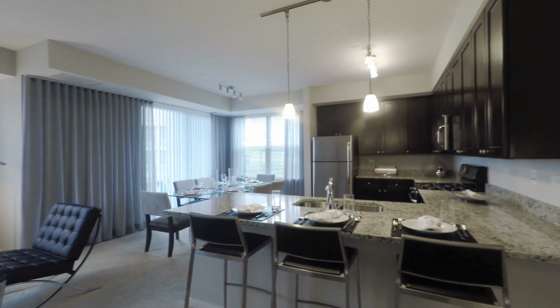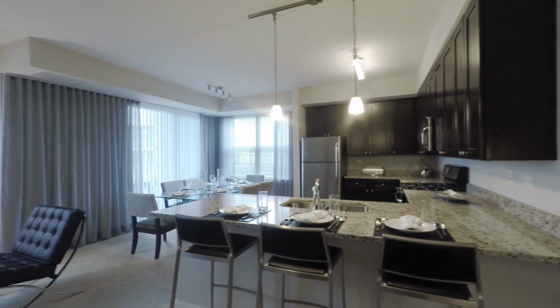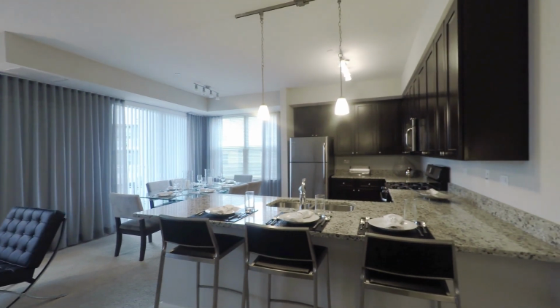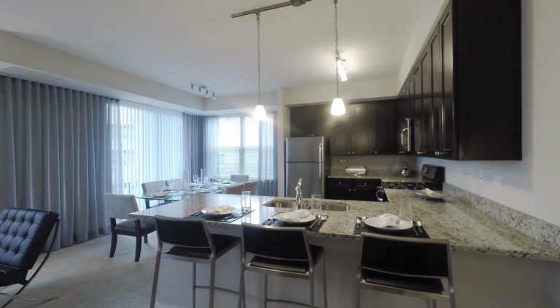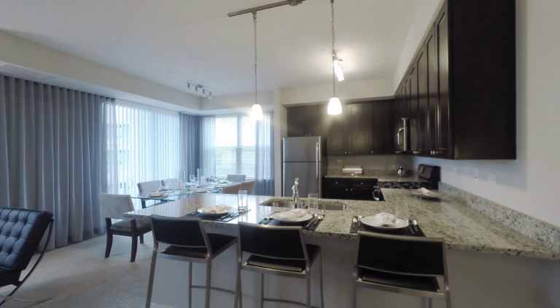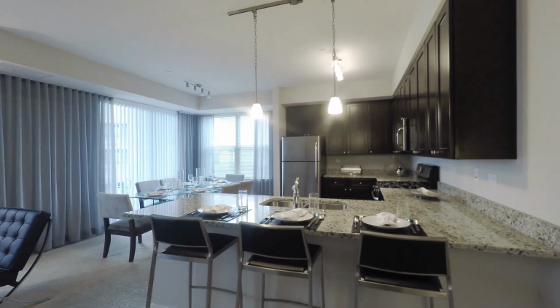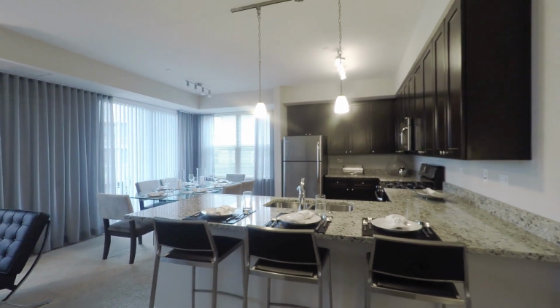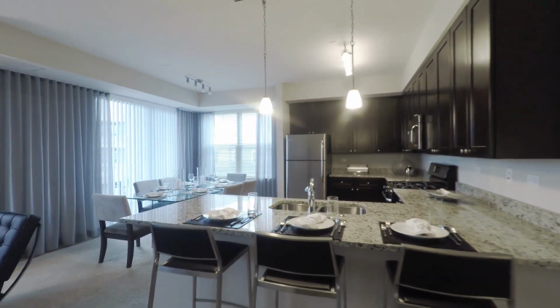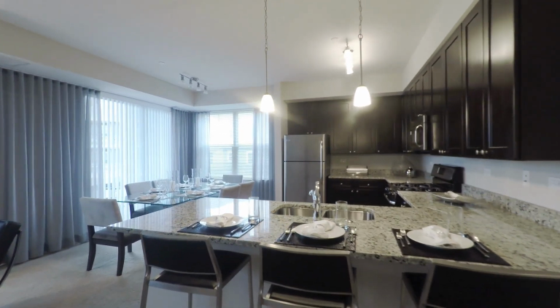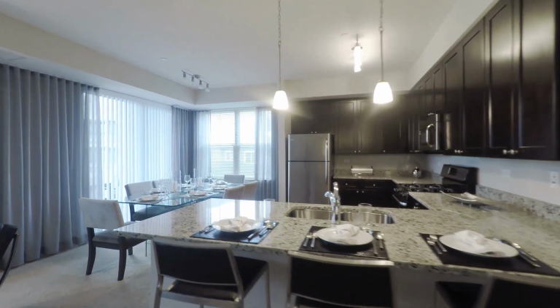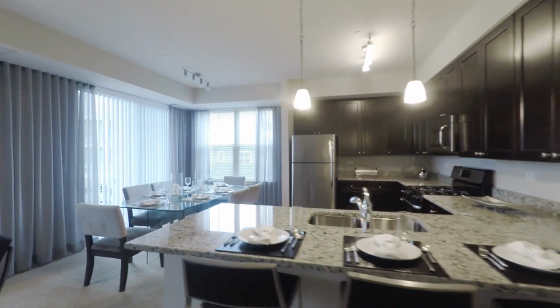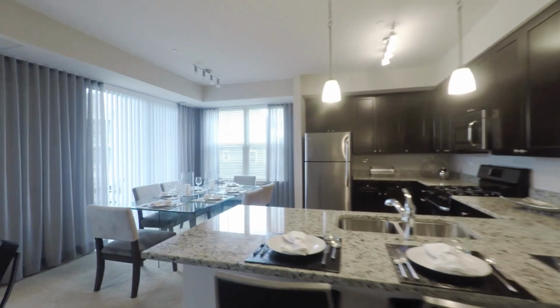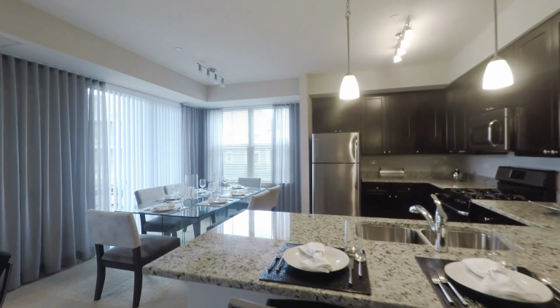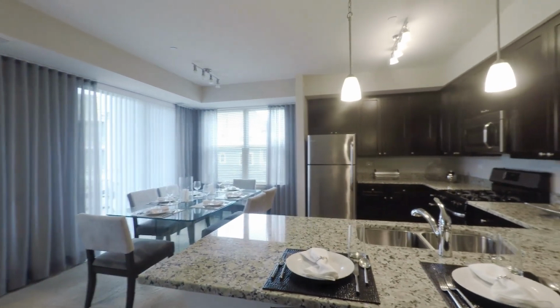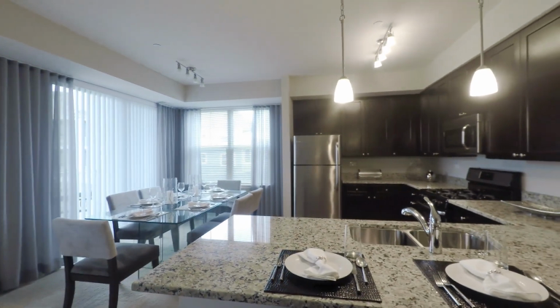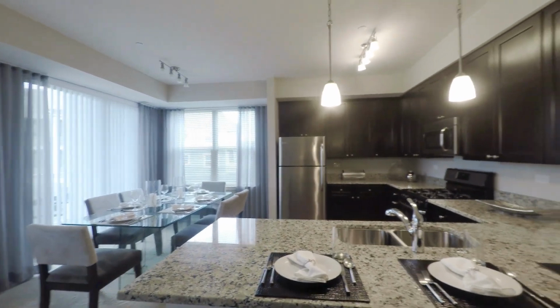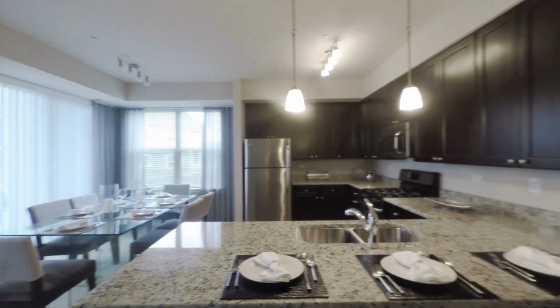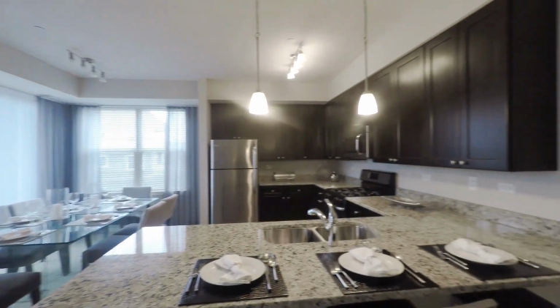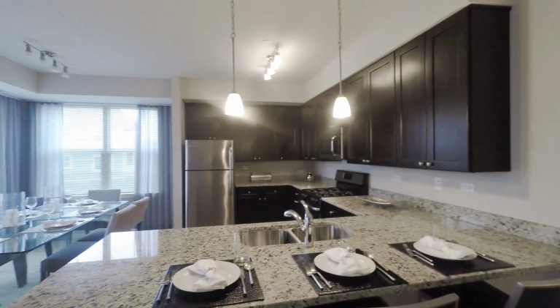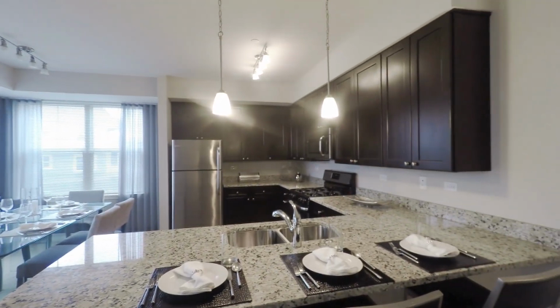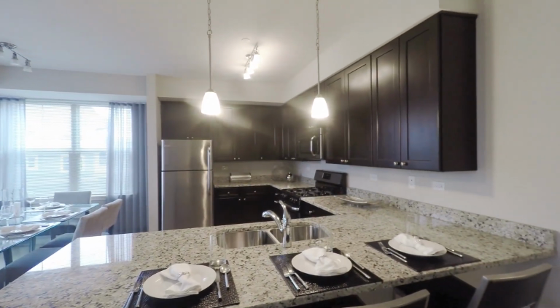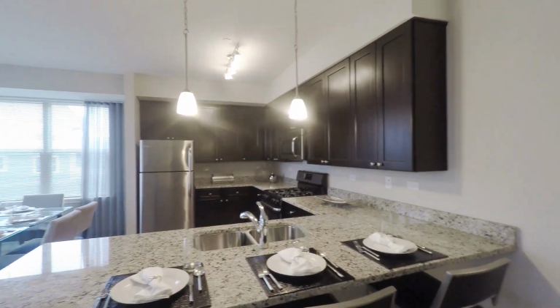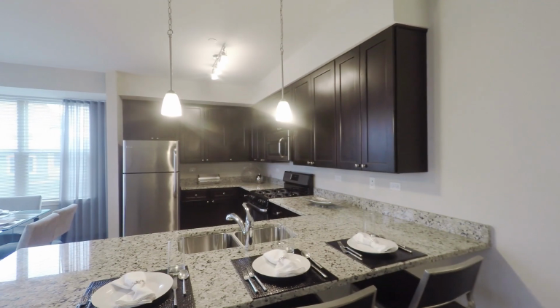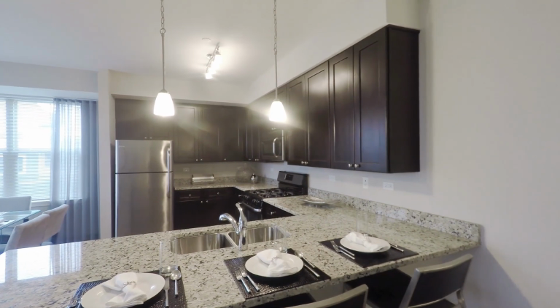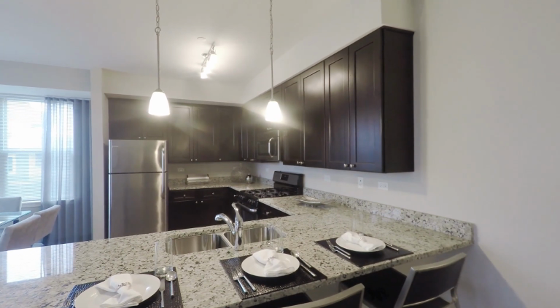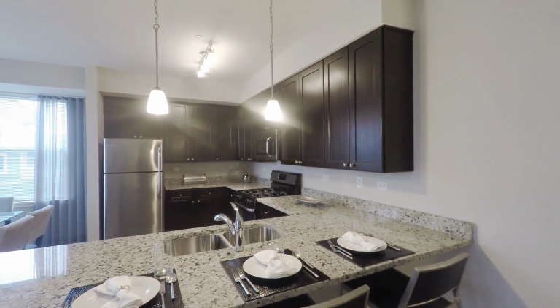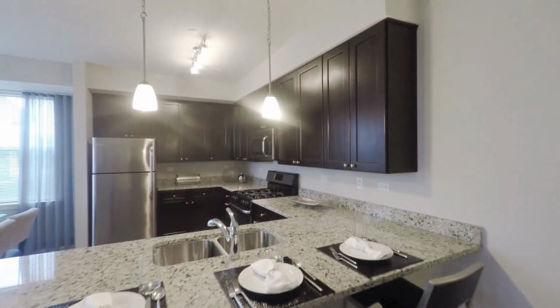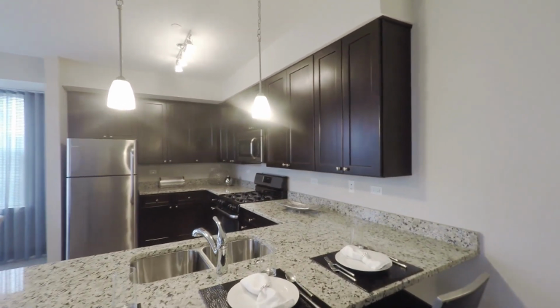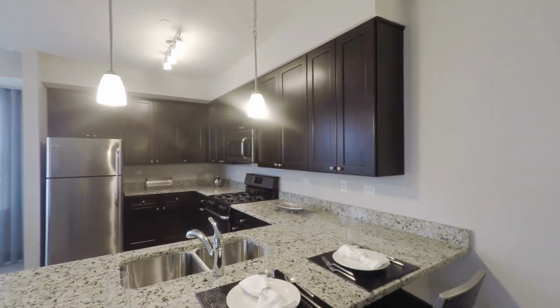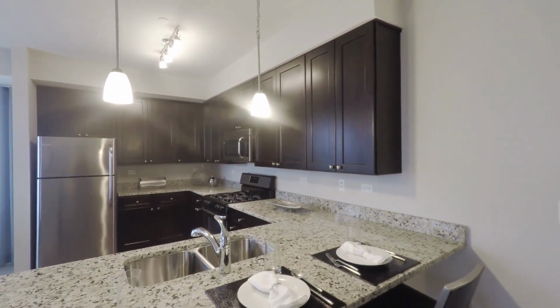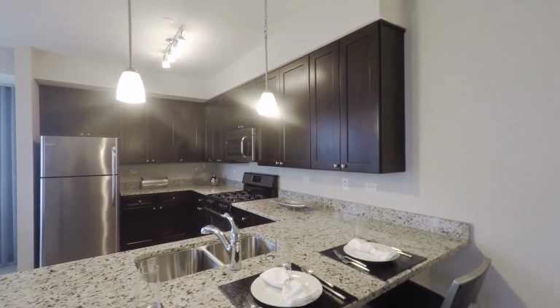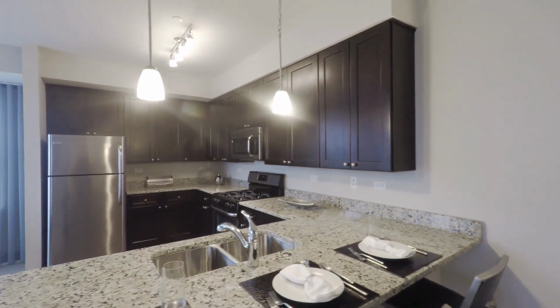Lots of counter space. Once again, nine foot ceilings. You have the 42-inch cabinetry. Our cabinetry we do have in this beautiful espresso color as well as a white color.